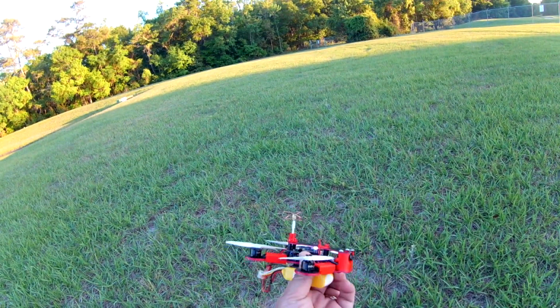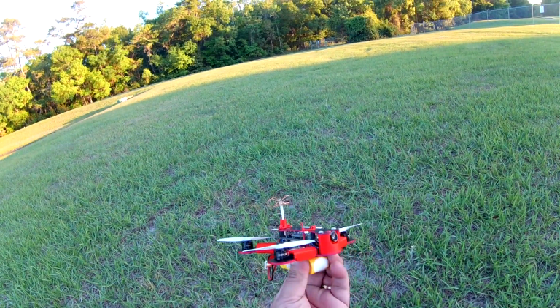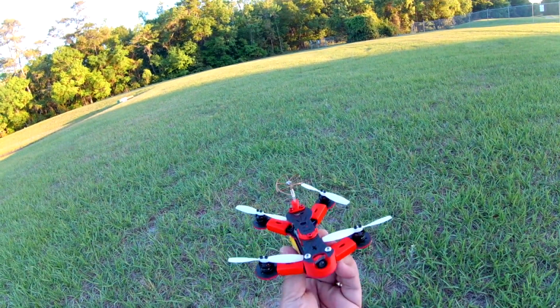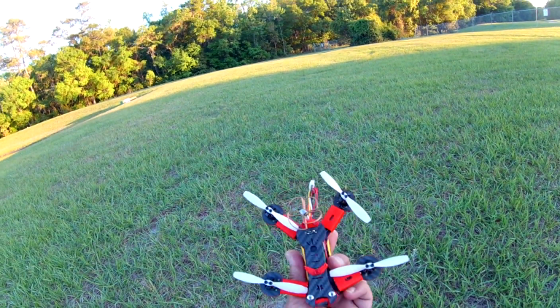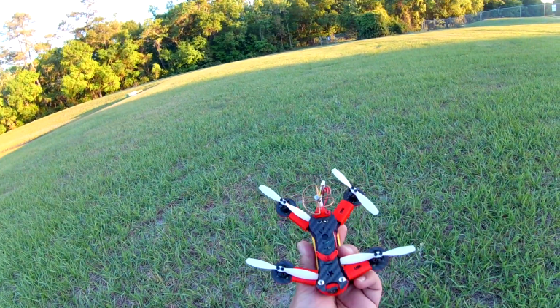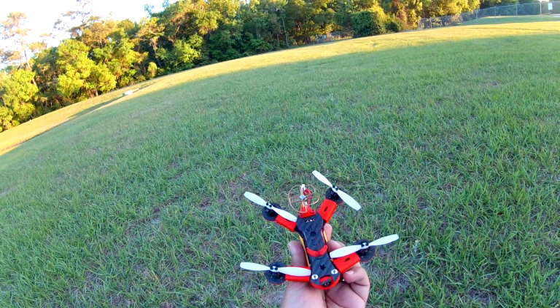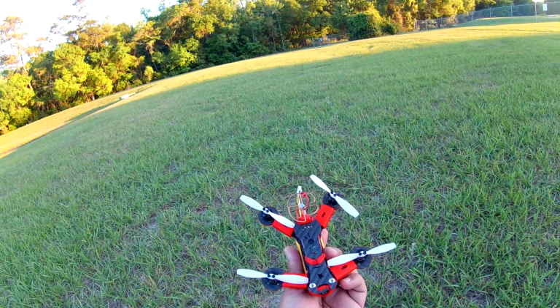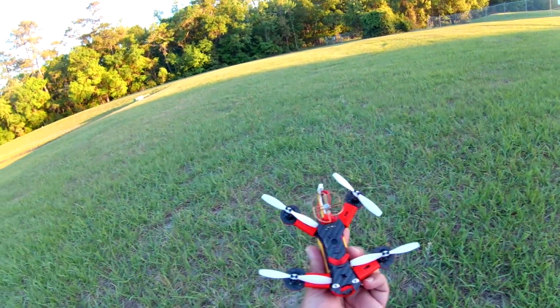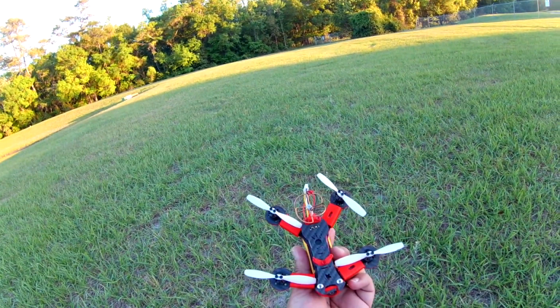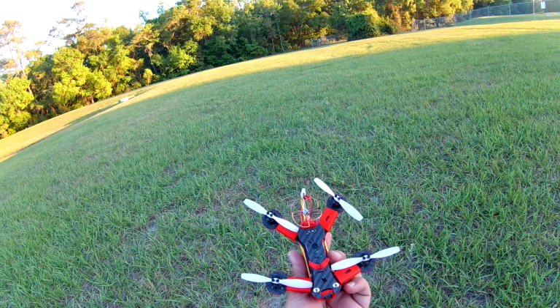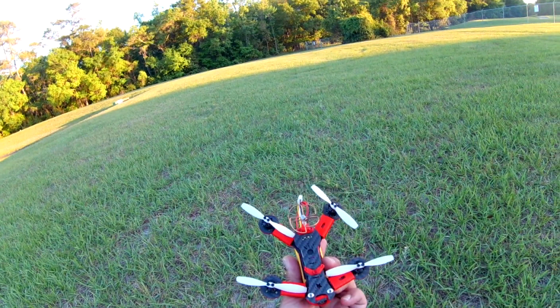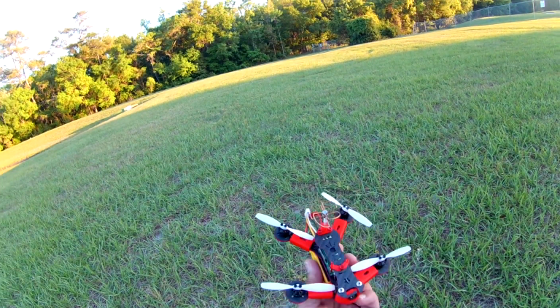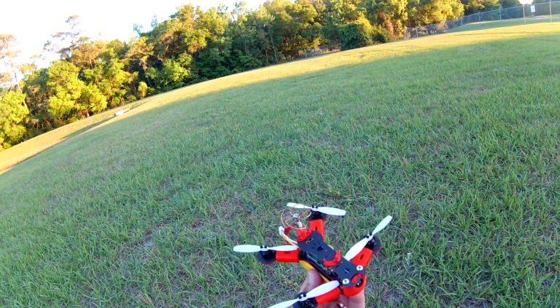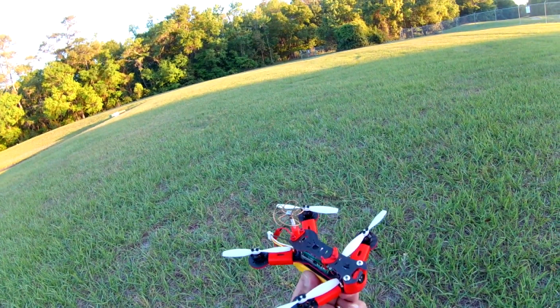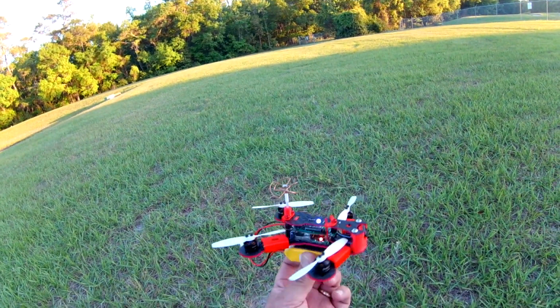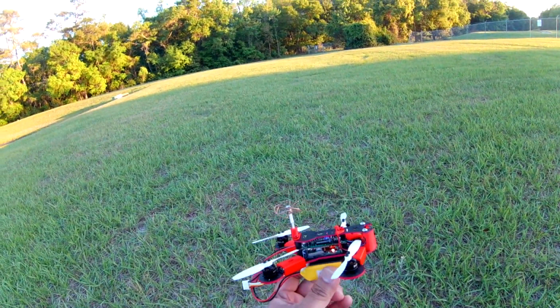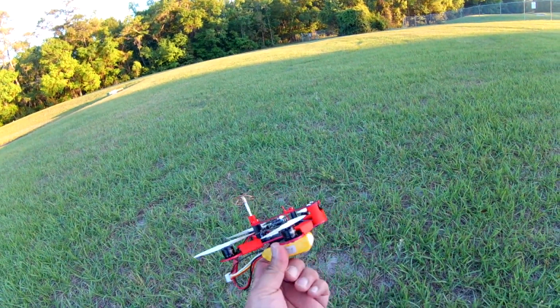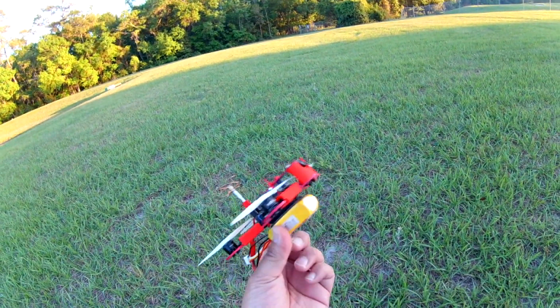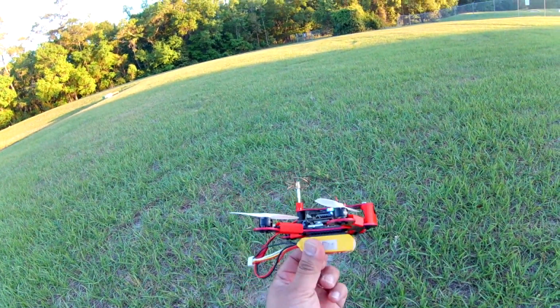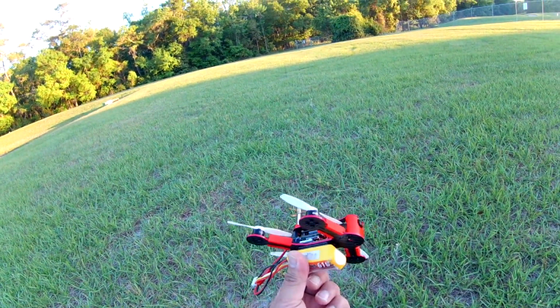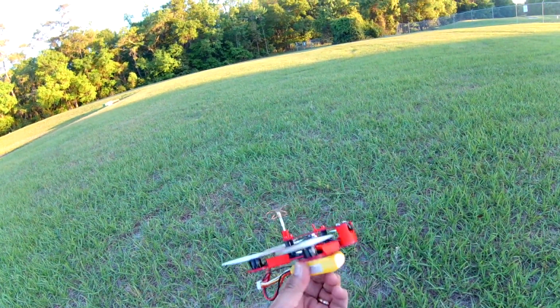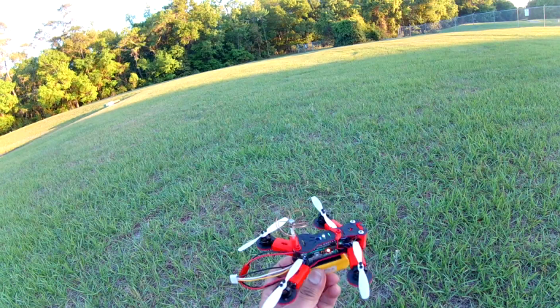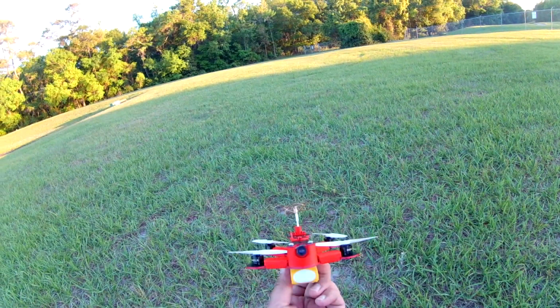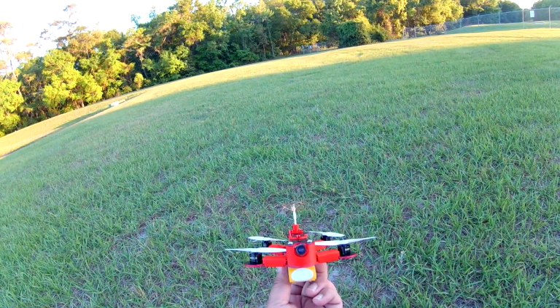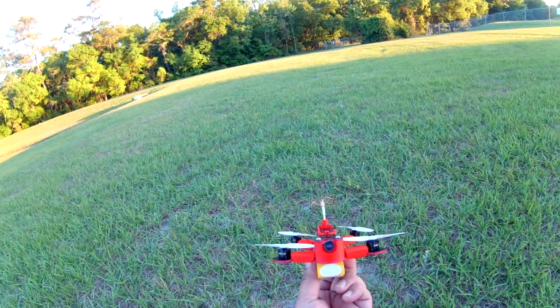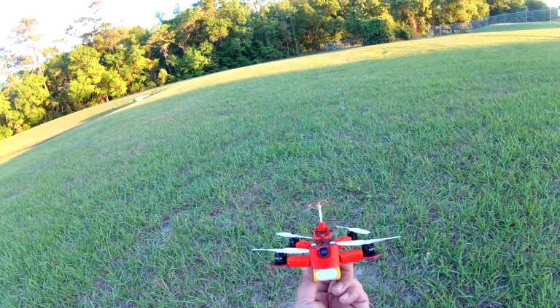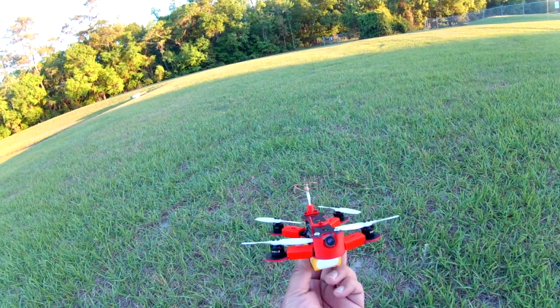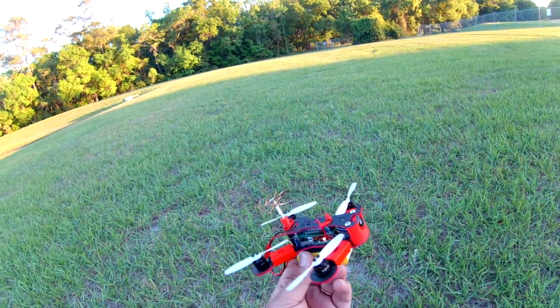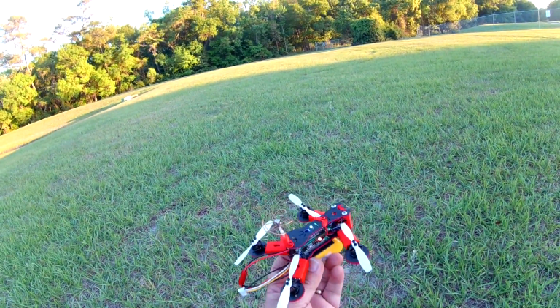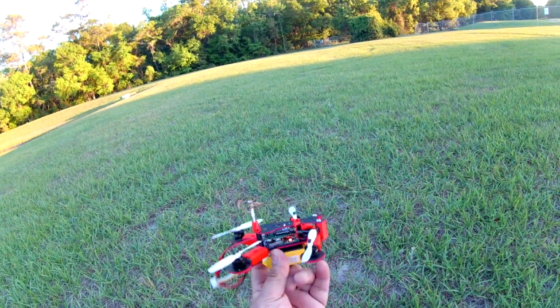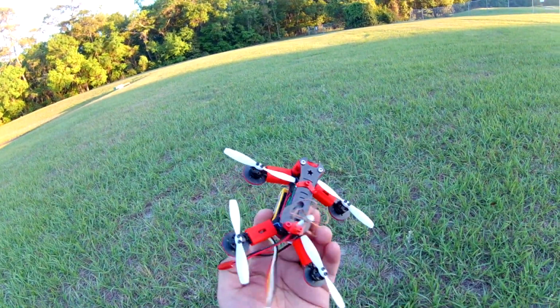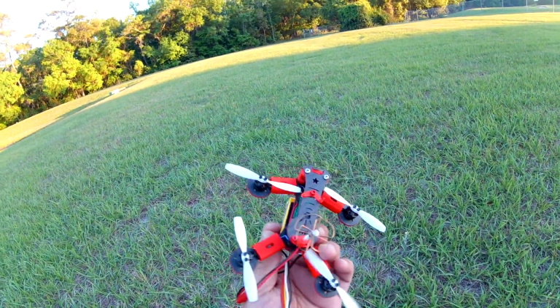This is a pretty light quad — about 80 to 85 grams — and it's a full FPV build. It flies really well. Let me show you how it flies.